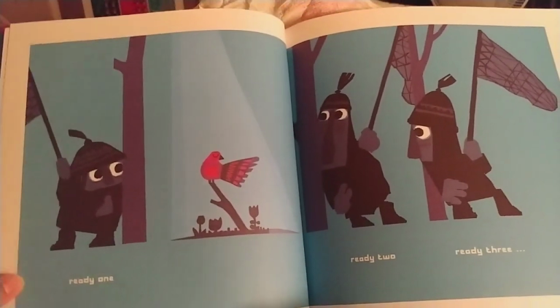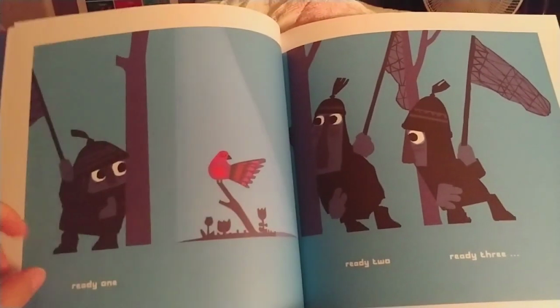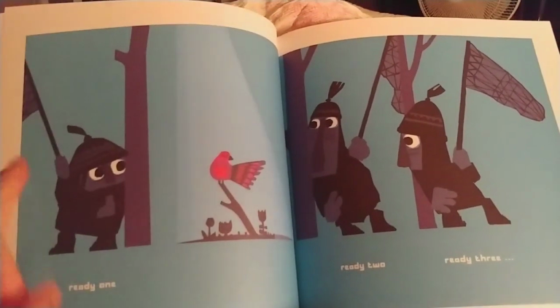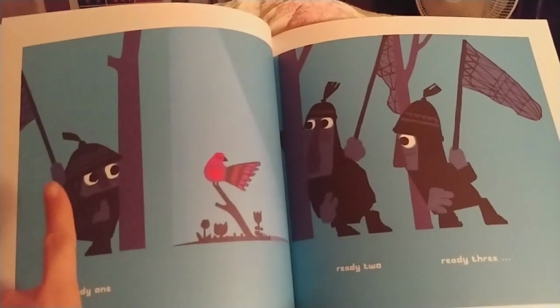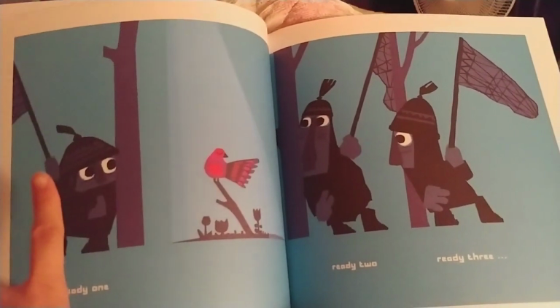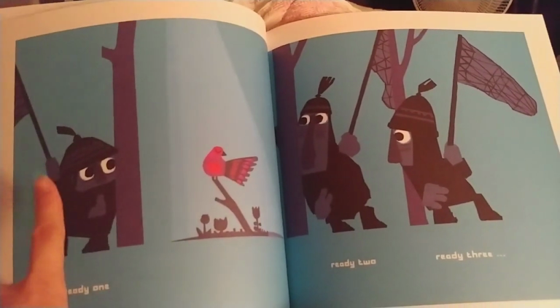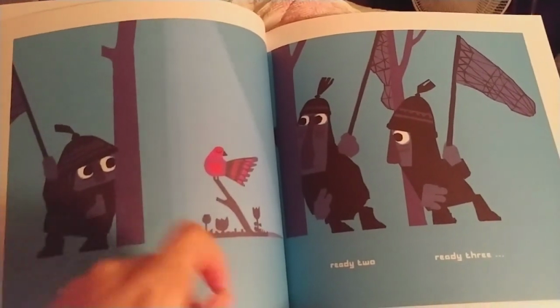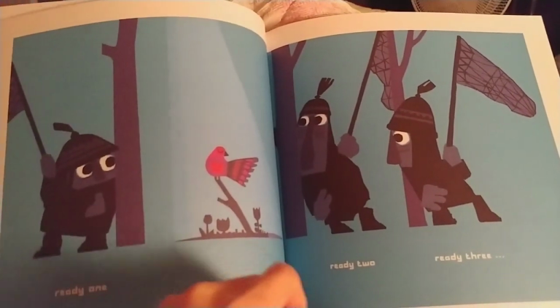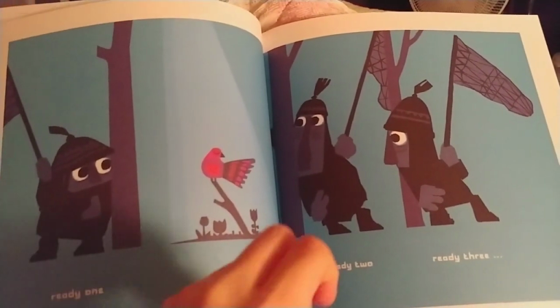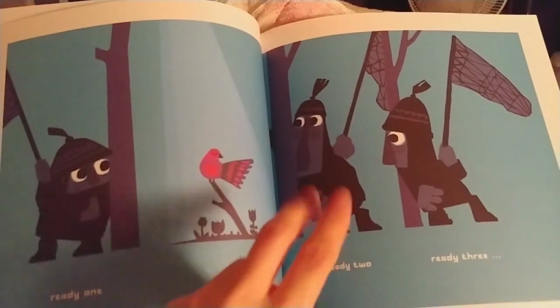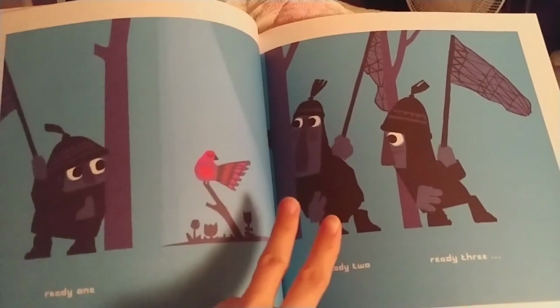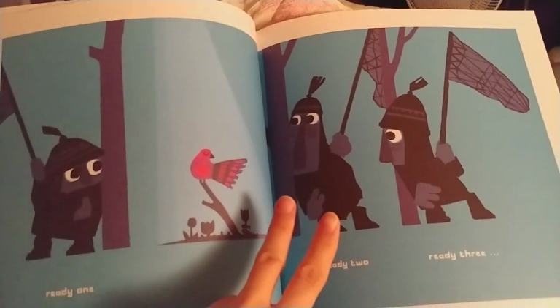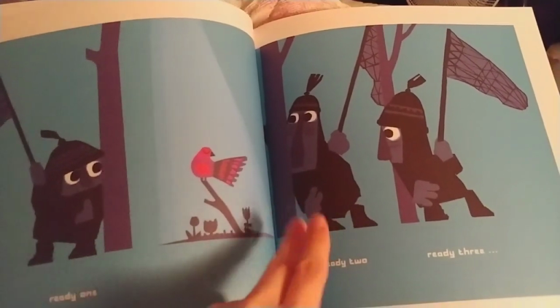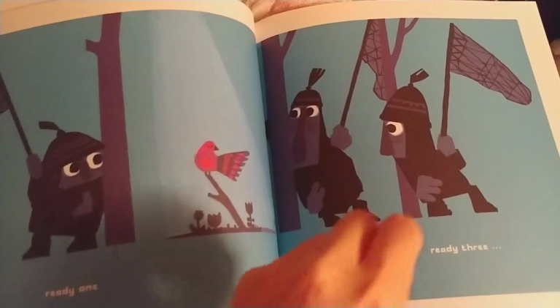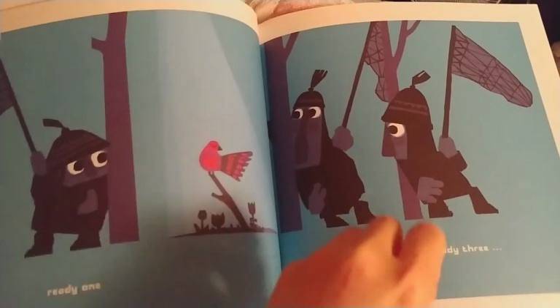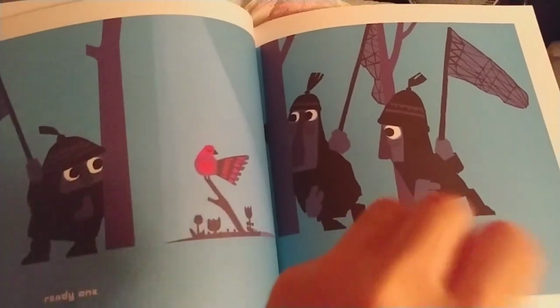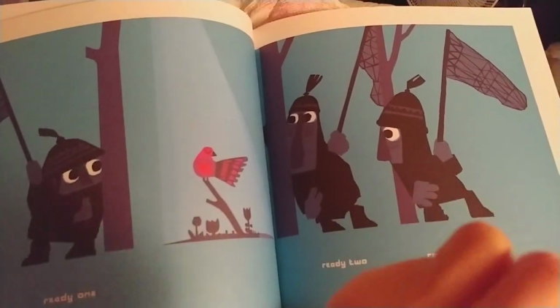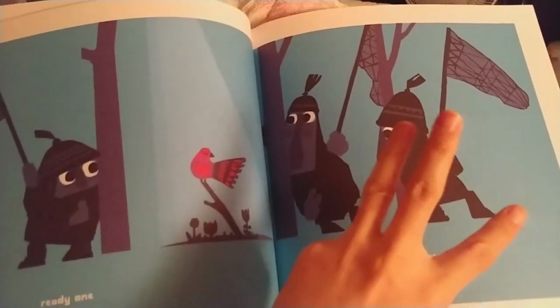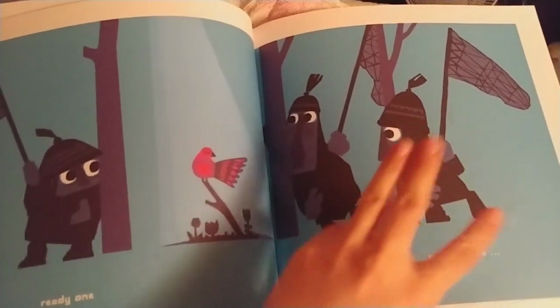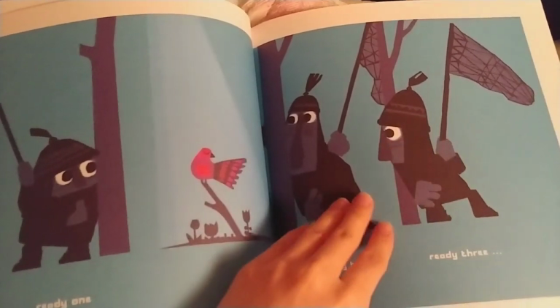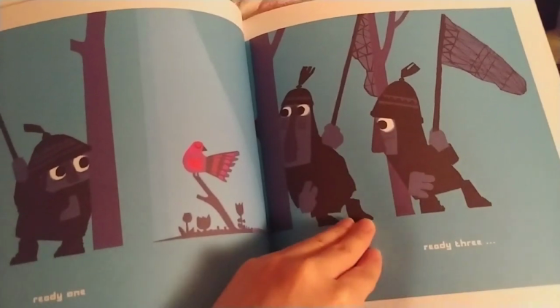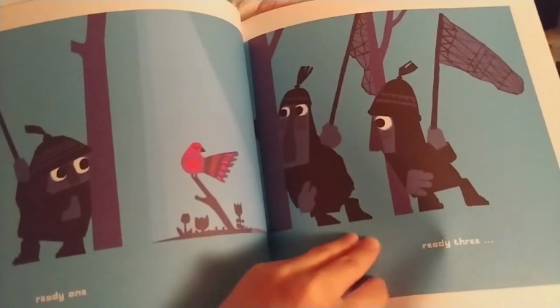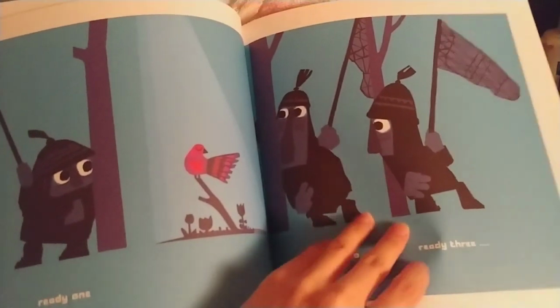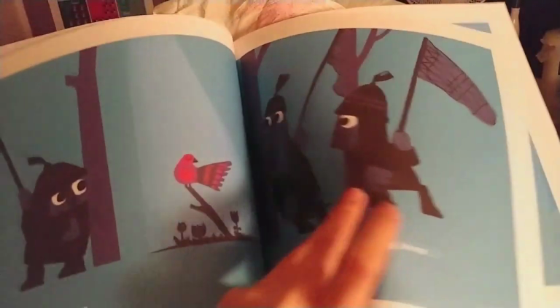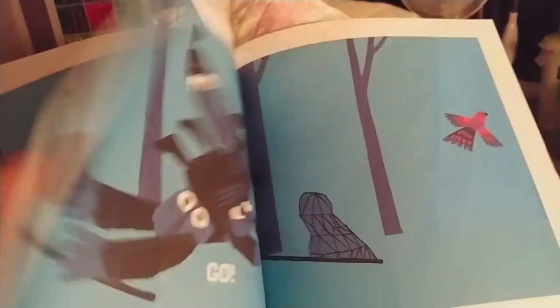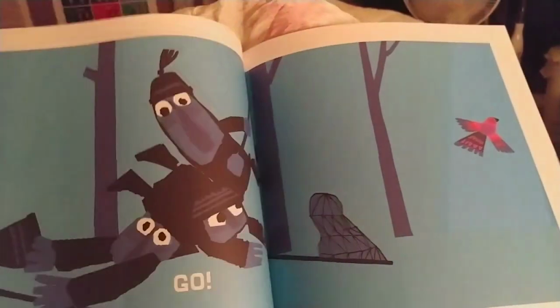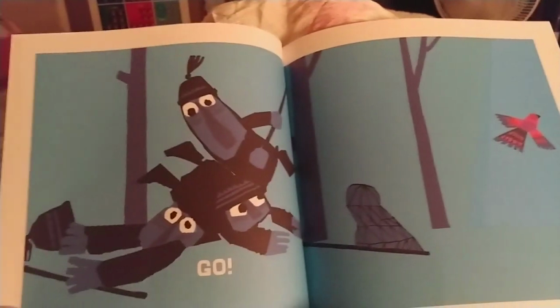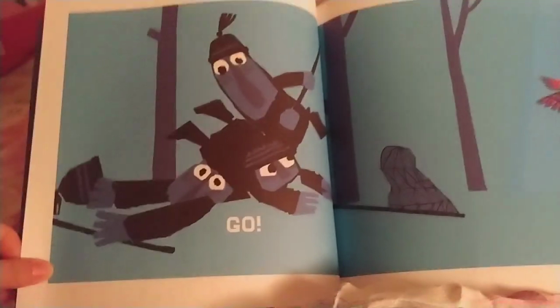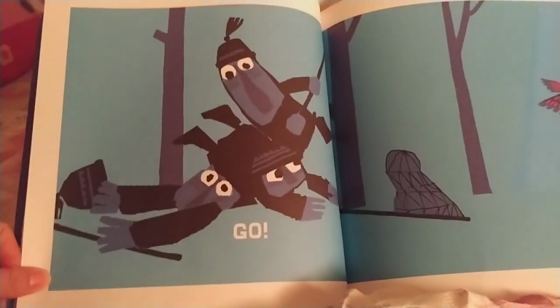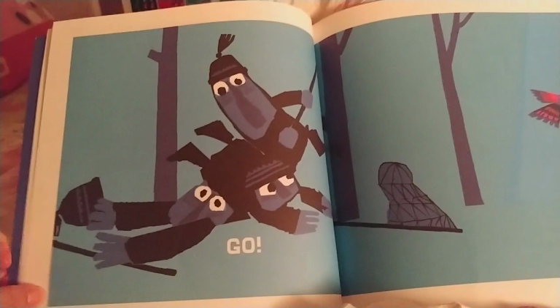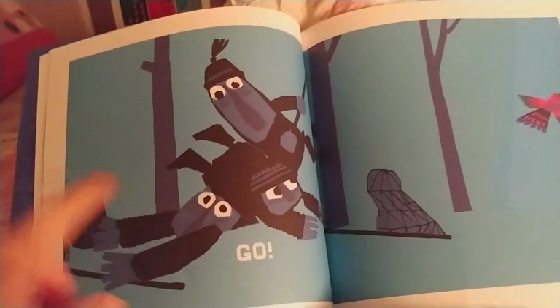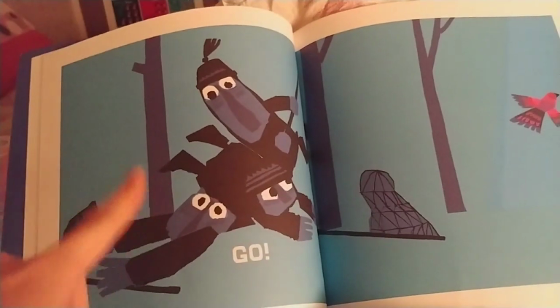Ready, one. Ready, two. Ready, three. Go.